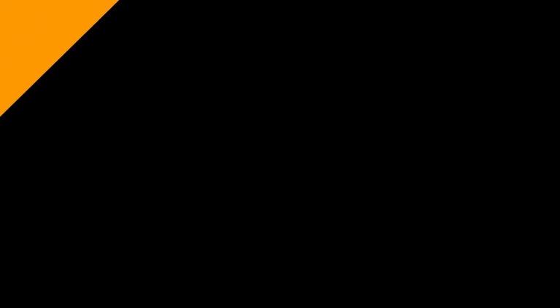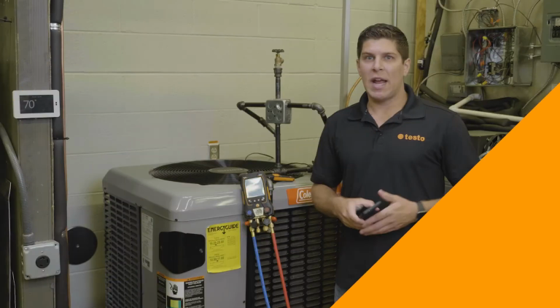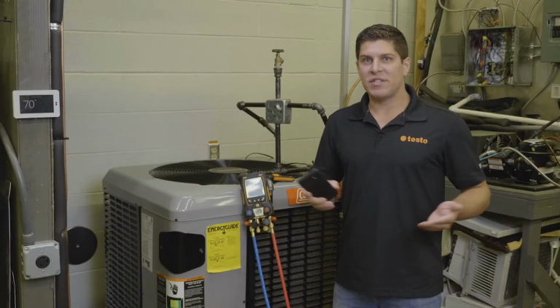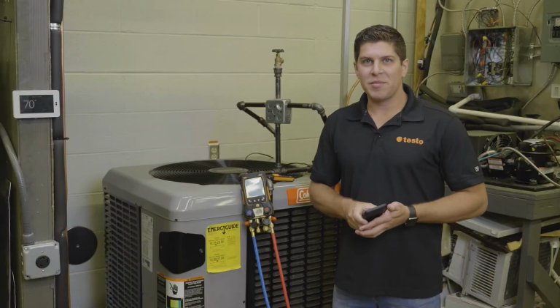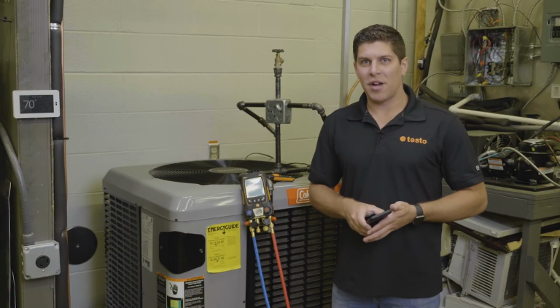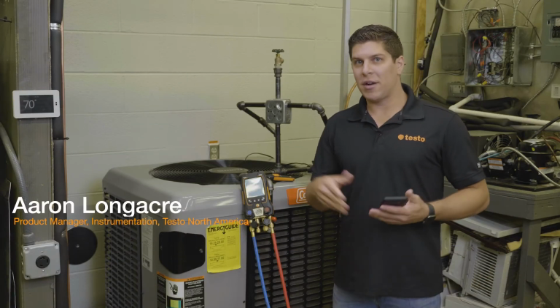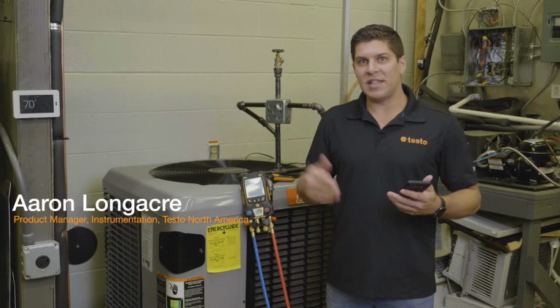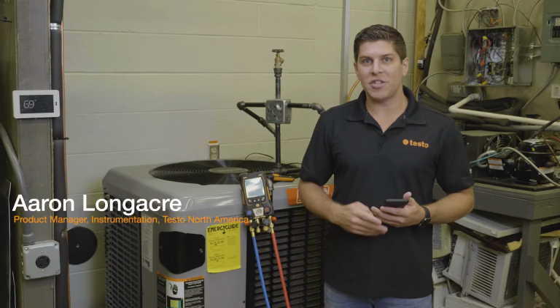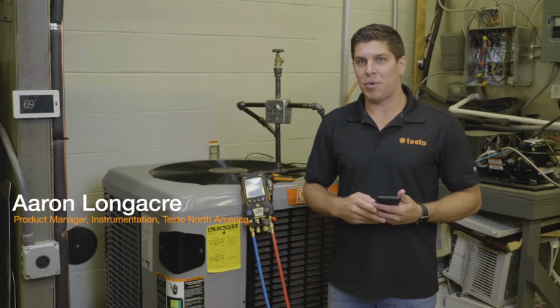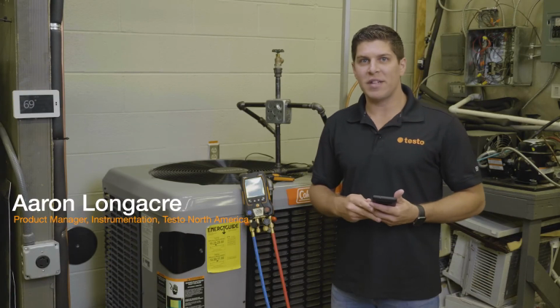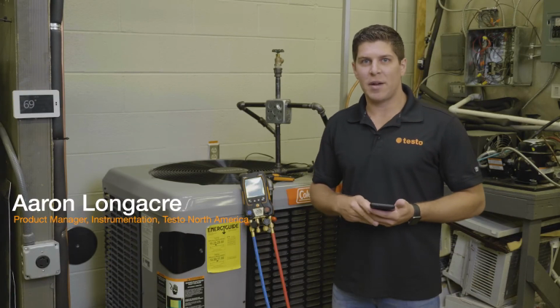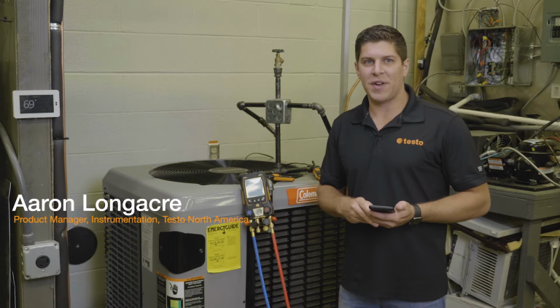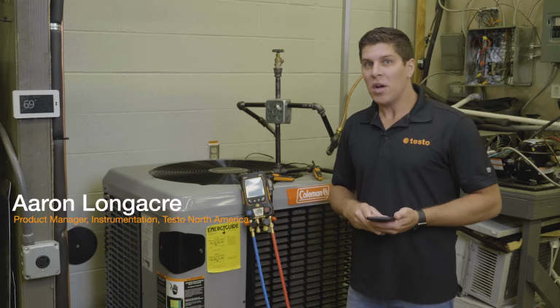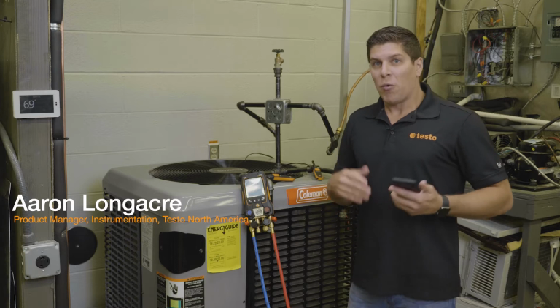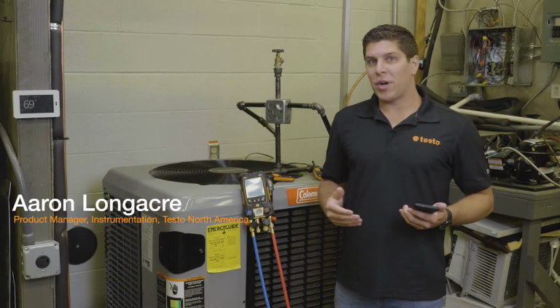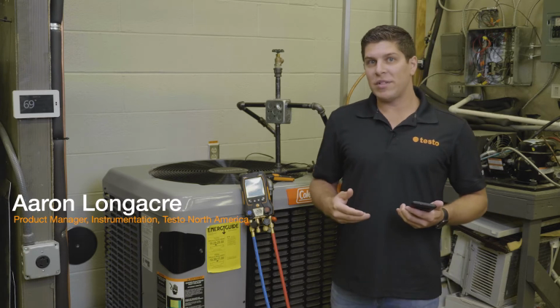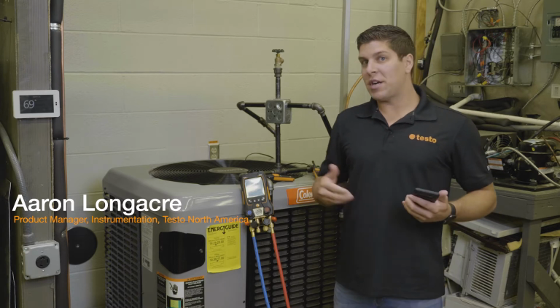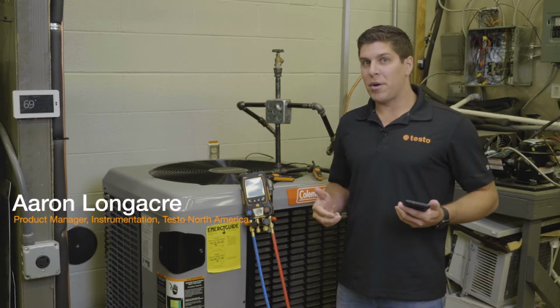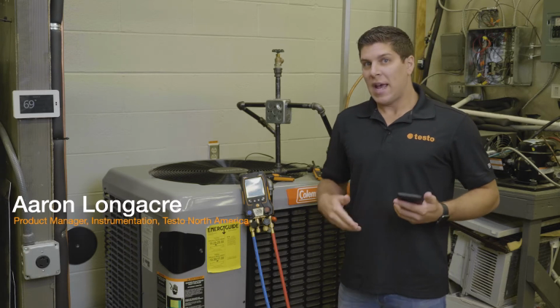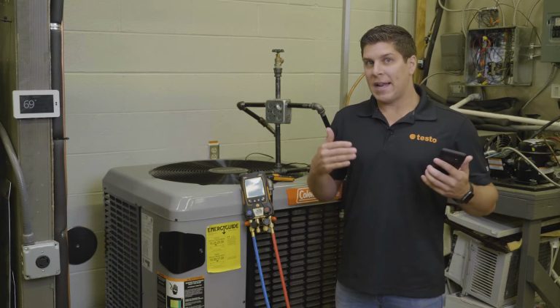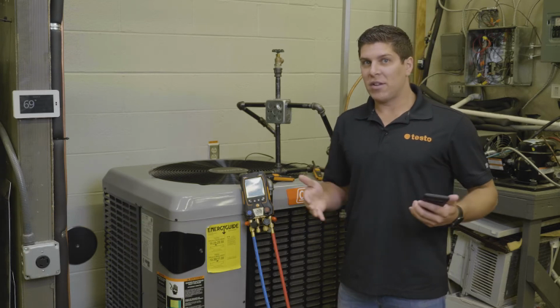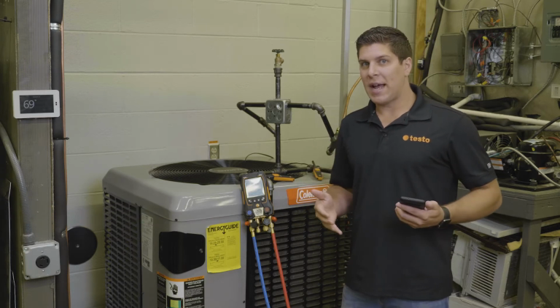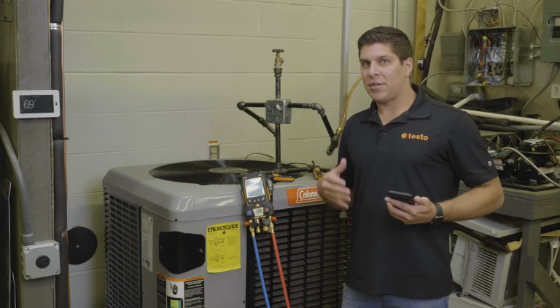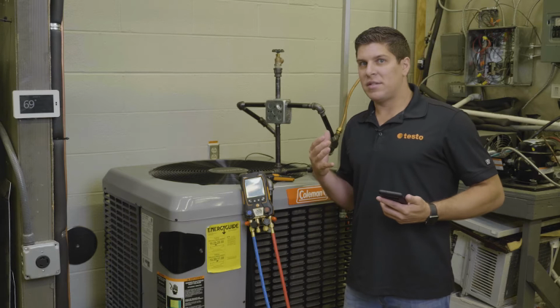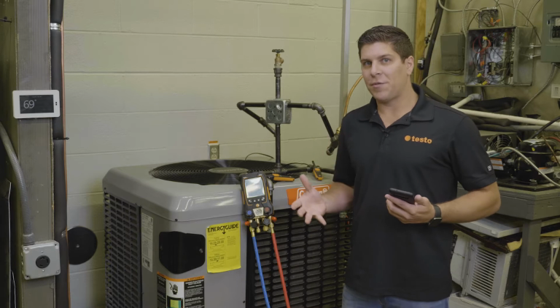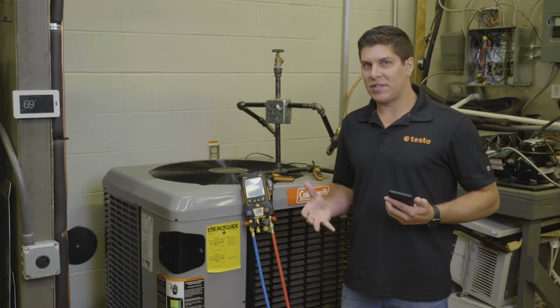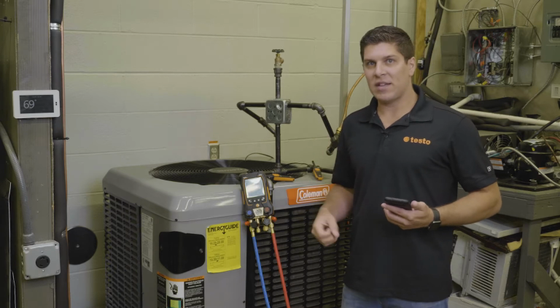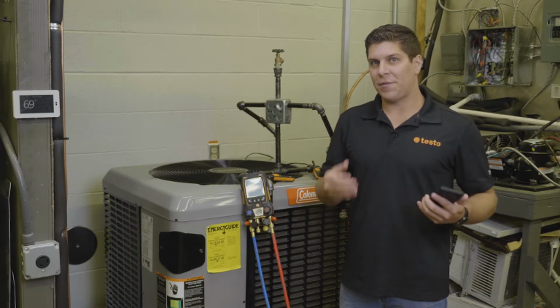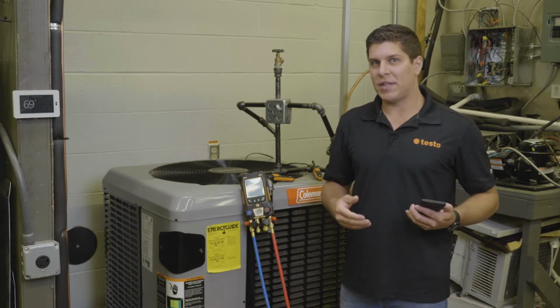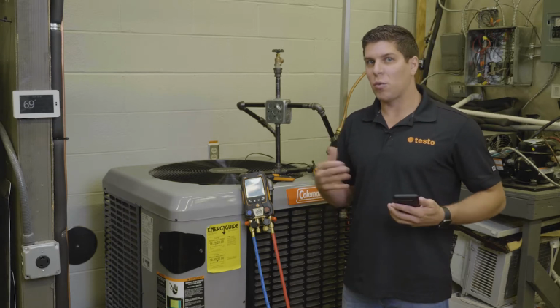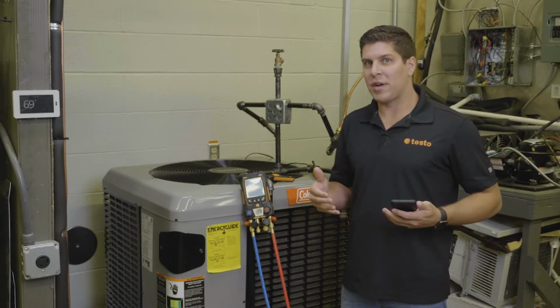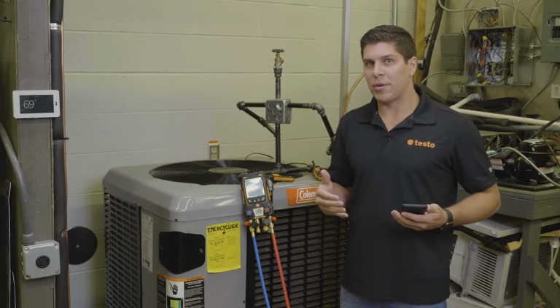Hey everyone, it's Aaron from Testo here at TCHS Brandywine in Downingtown, Pennsylvania. Right now we're going to go into the measuring modes and take a look at how the Testo 557S and the 550S work for the measurement modes.